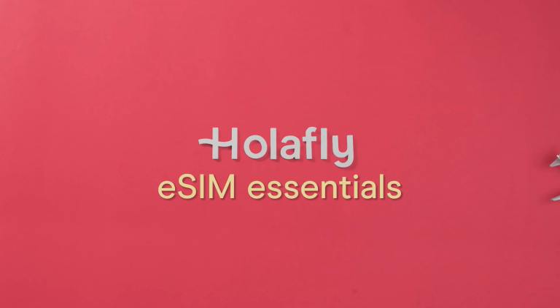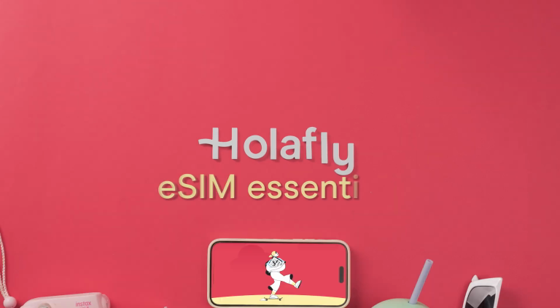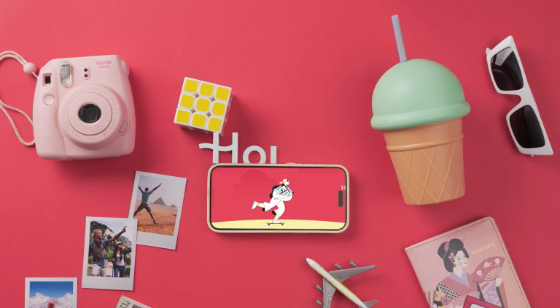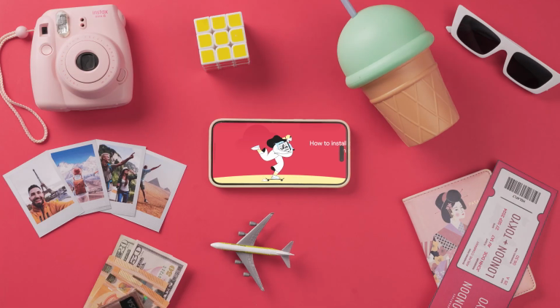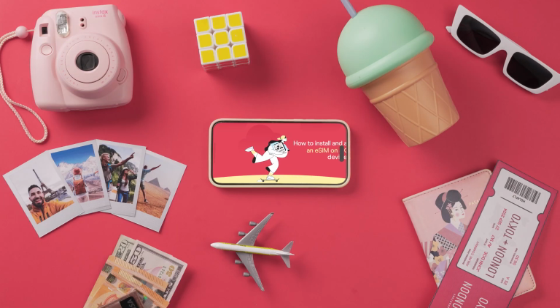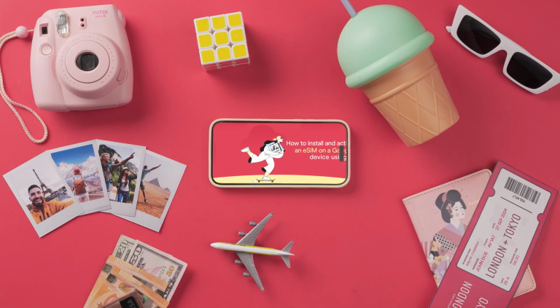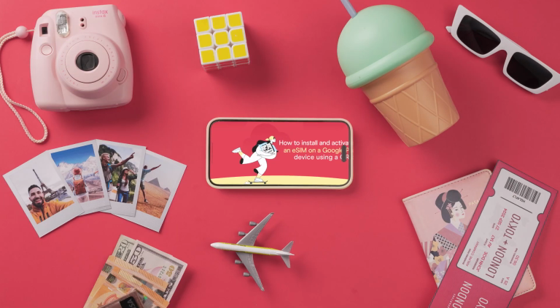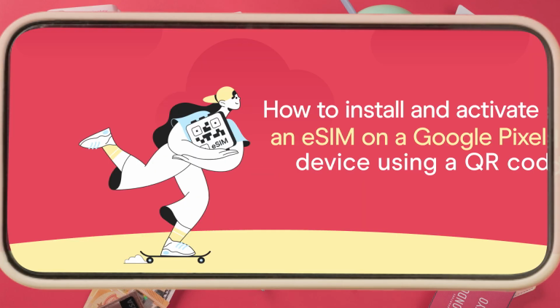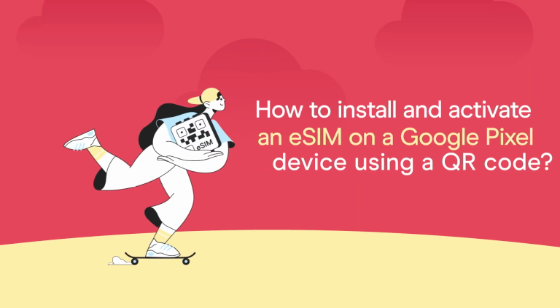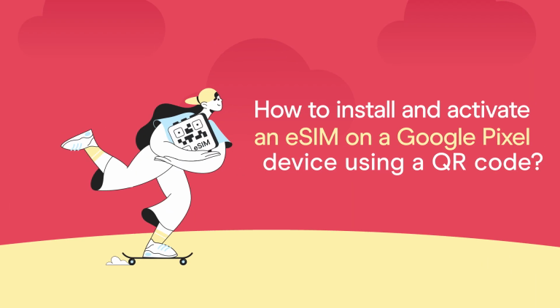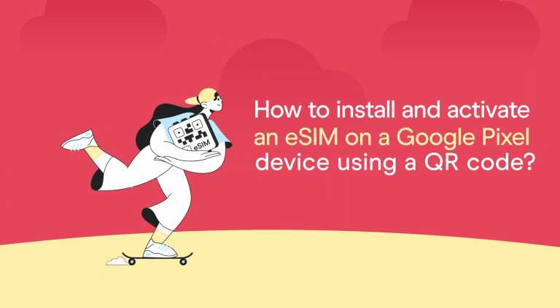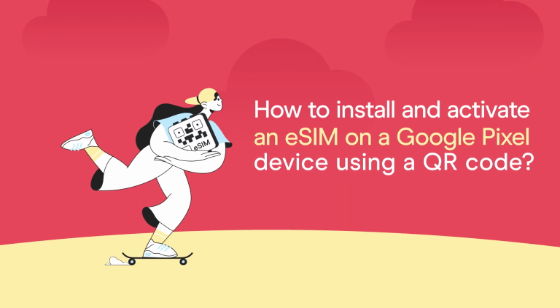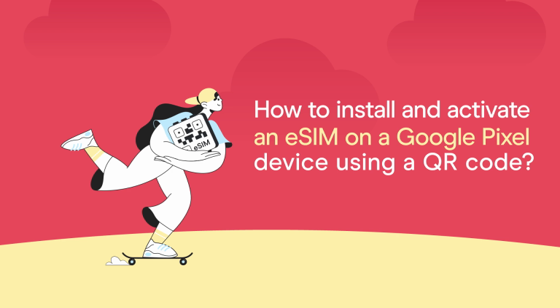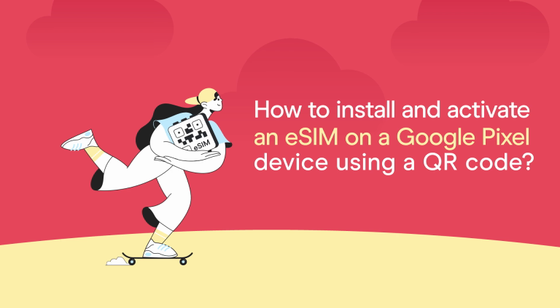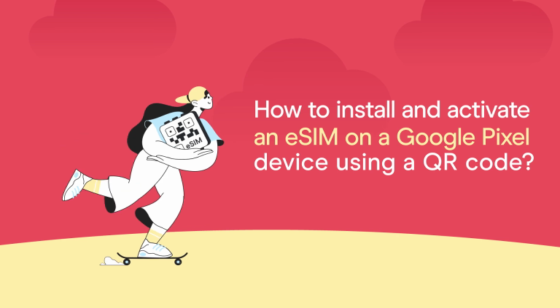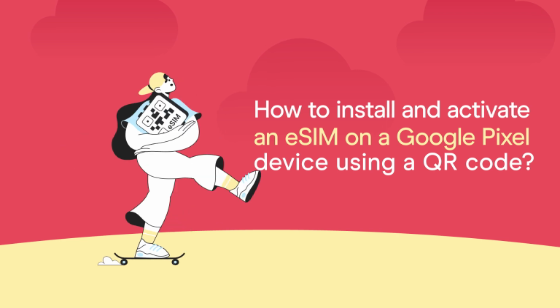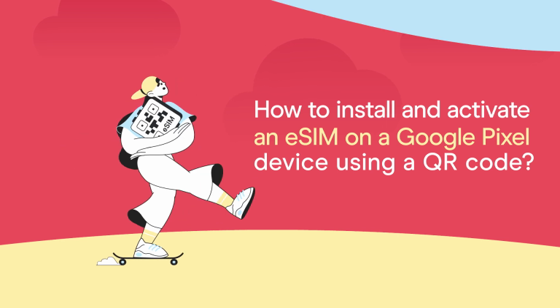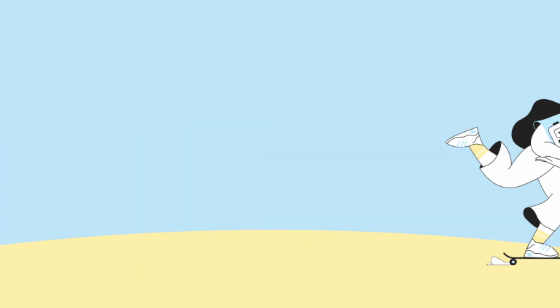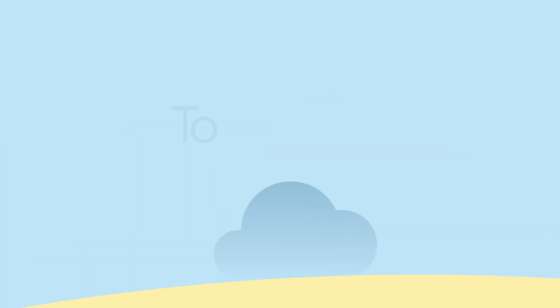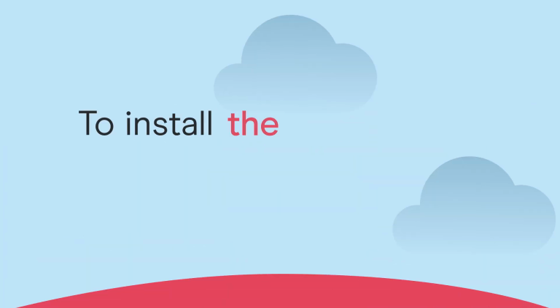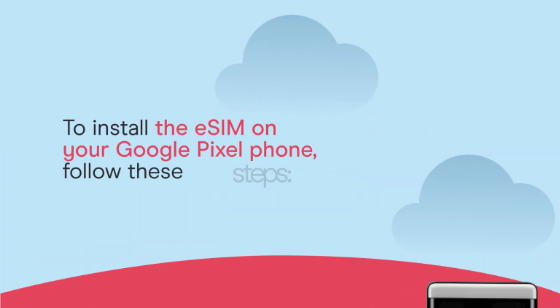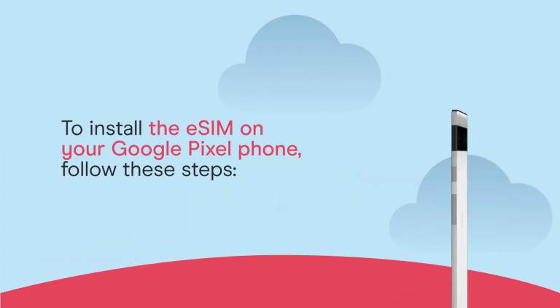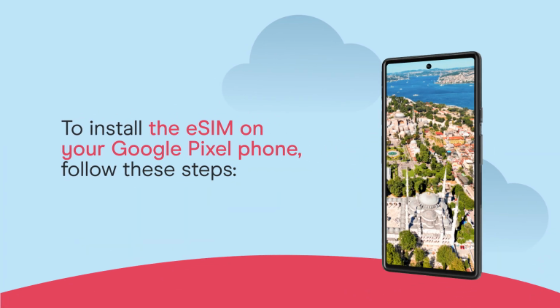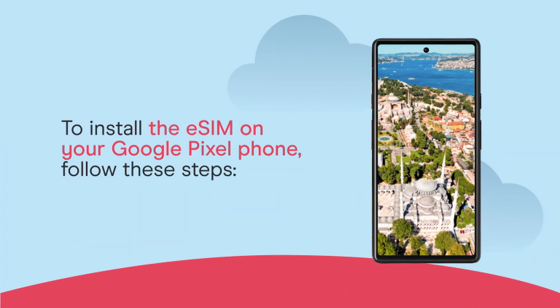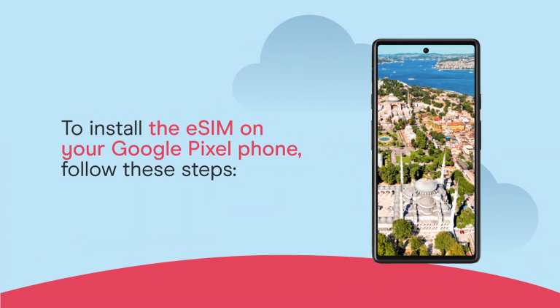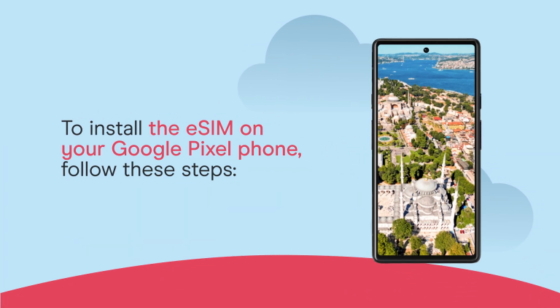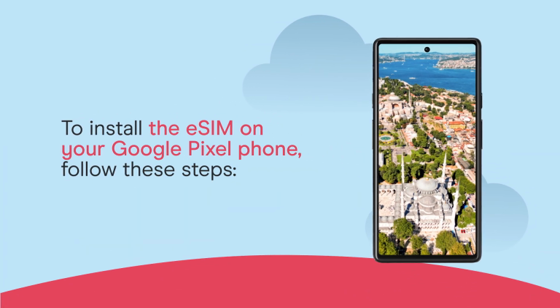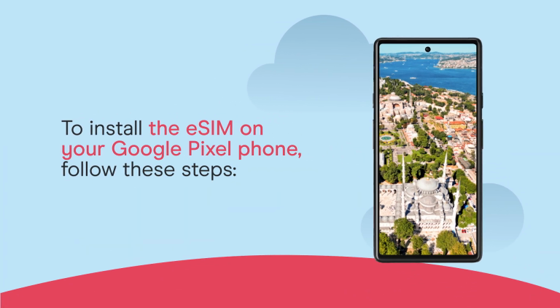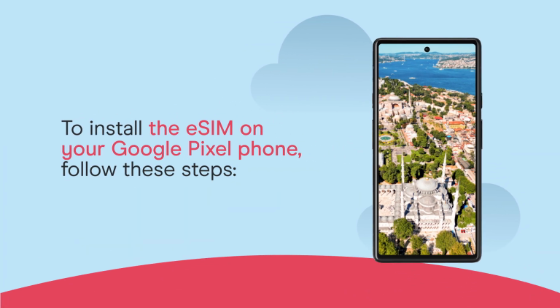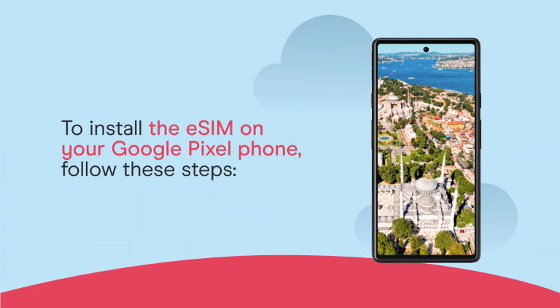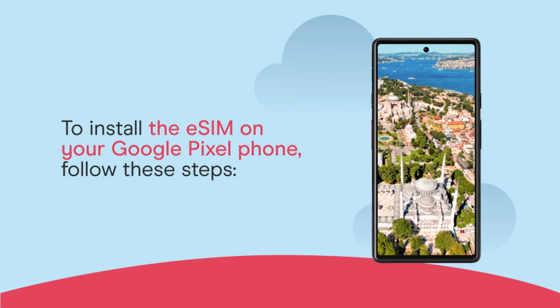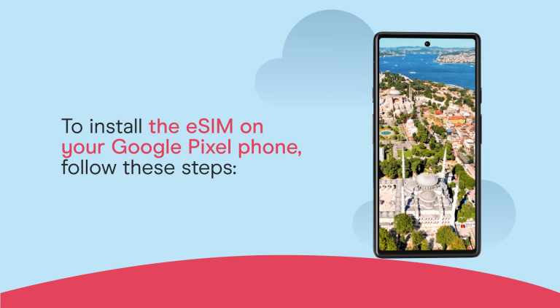How to install and activate an eSIM on a Google Pixel device using a QR code. To install the eSIM on your Google Pixel phone, follow these steps.